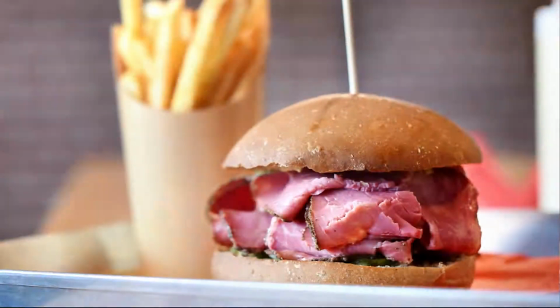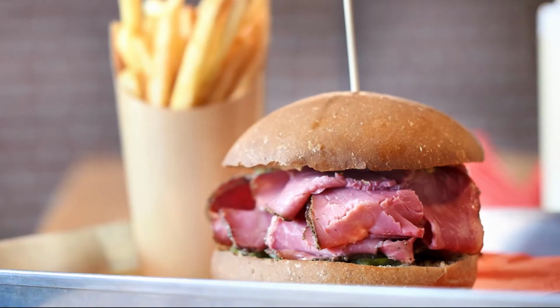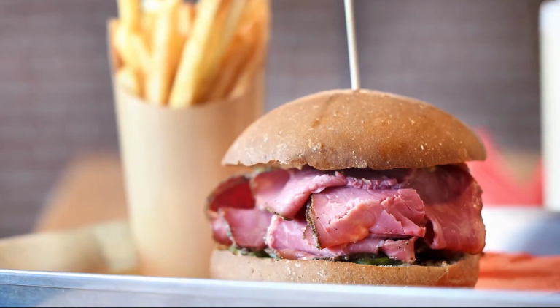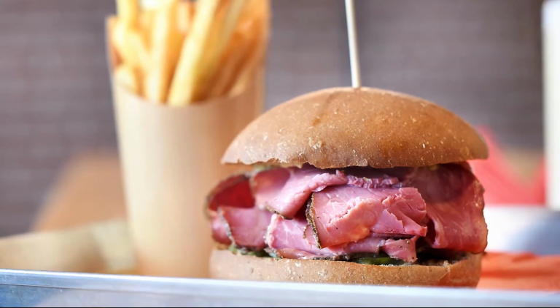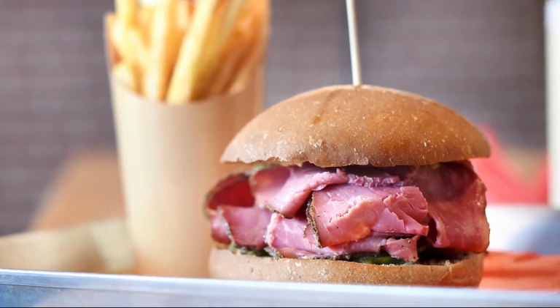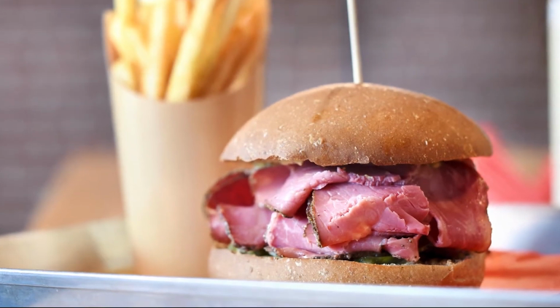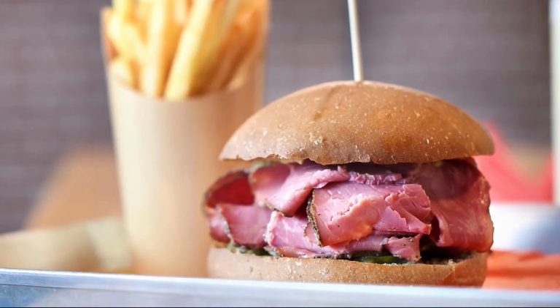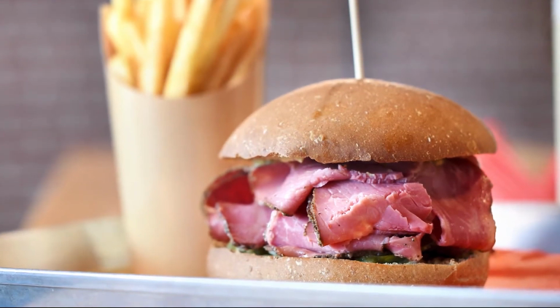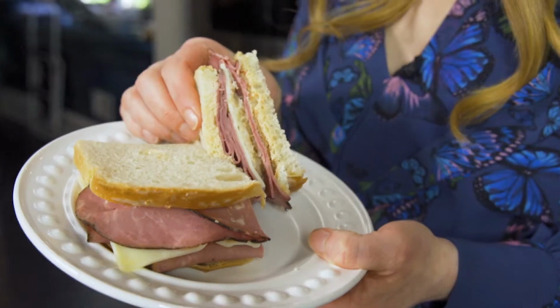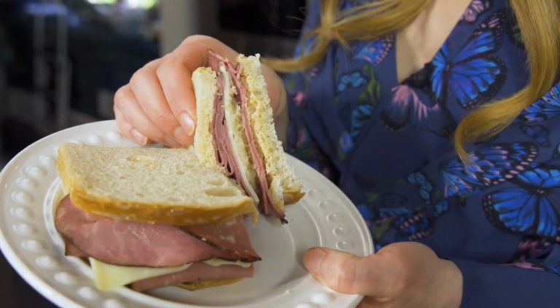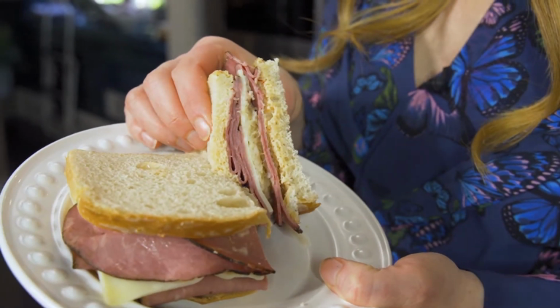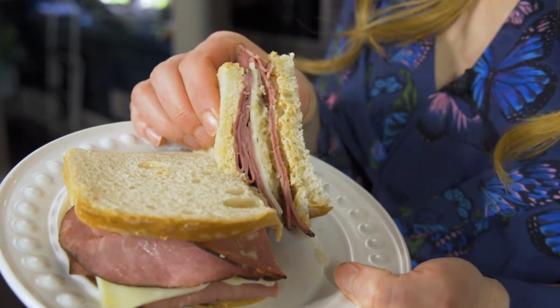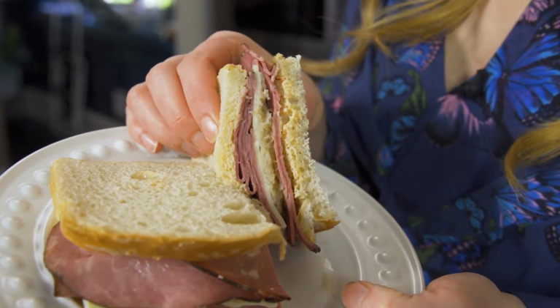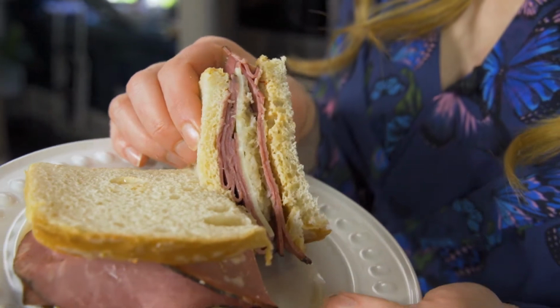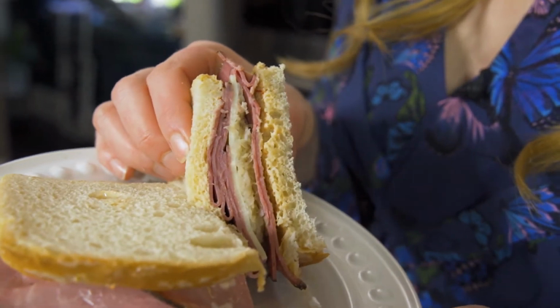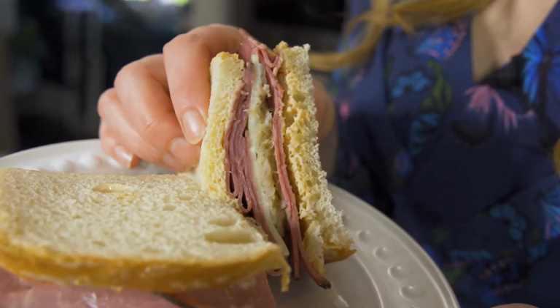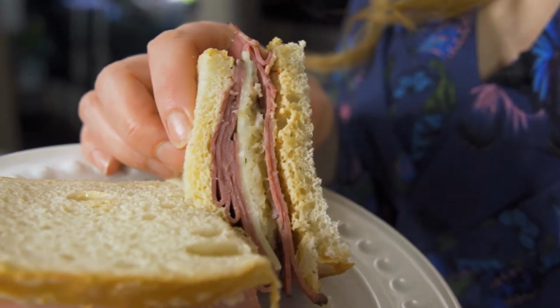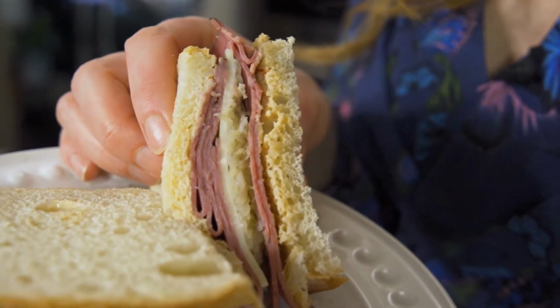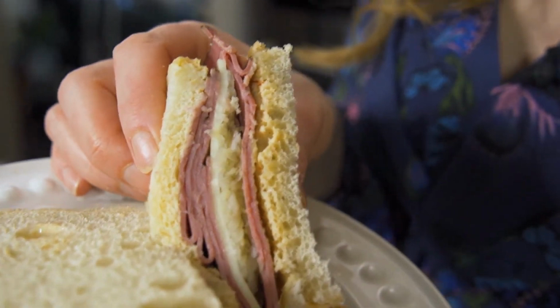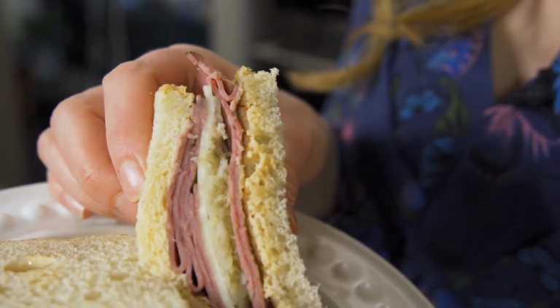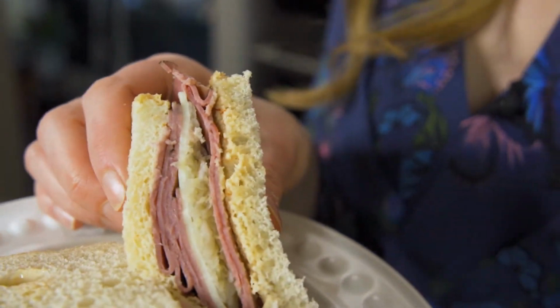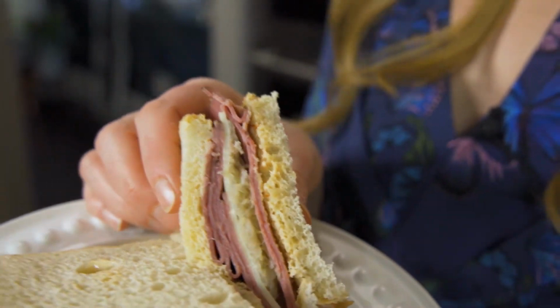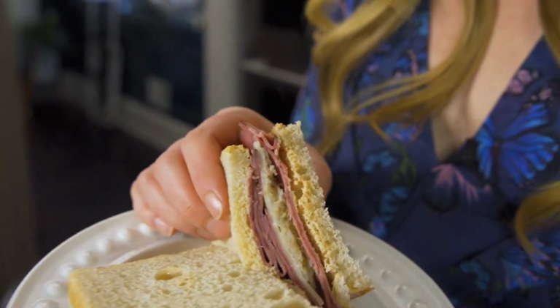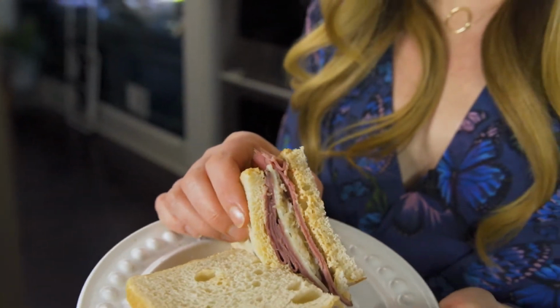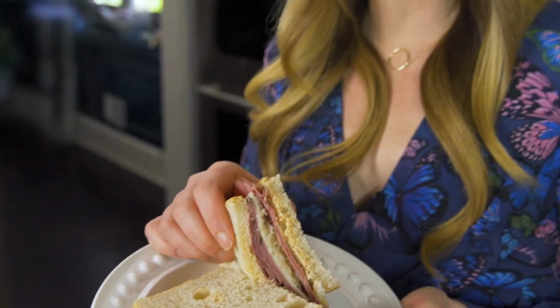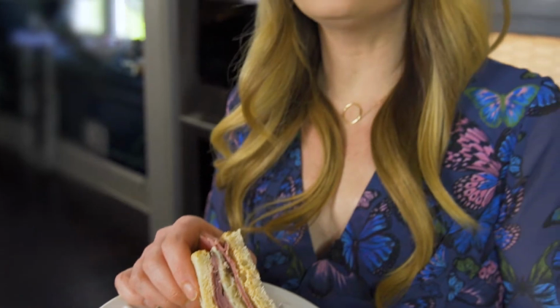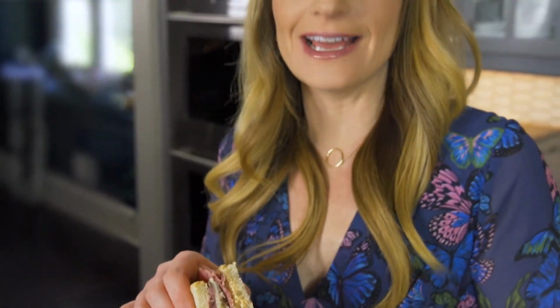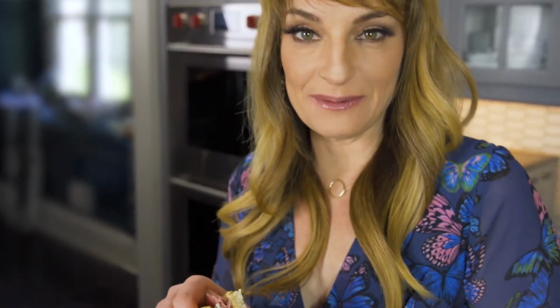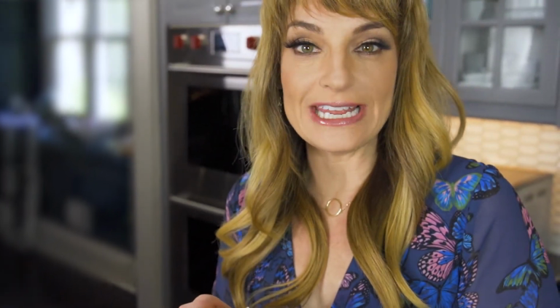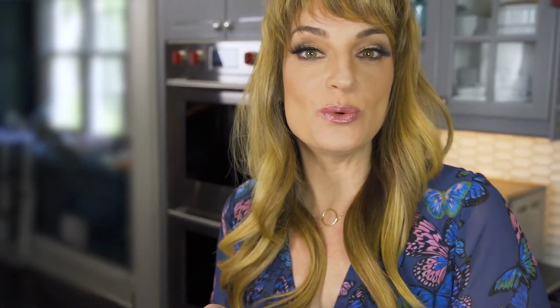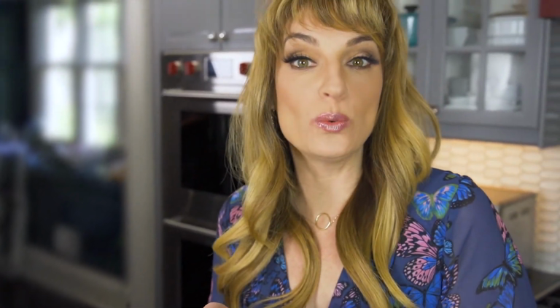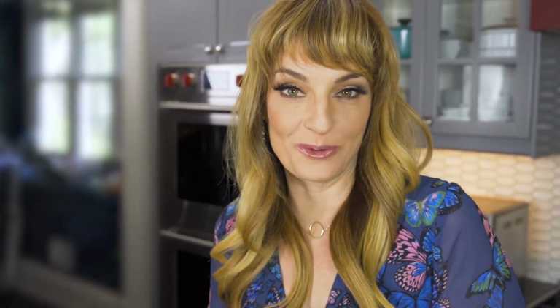One of my all-time favorite sammies is the Reuben. Look at those layers of corned beef, Swiss cheese, sauerkraut, and you gotta have the Russian dressing. Let's transform this deli sandwich into a Reuben roll.